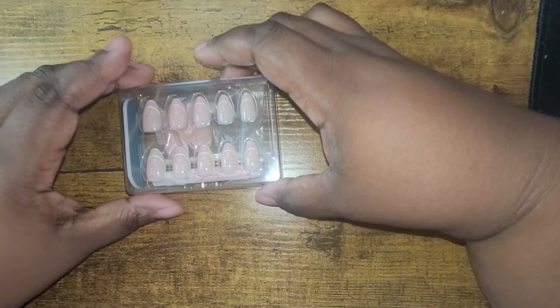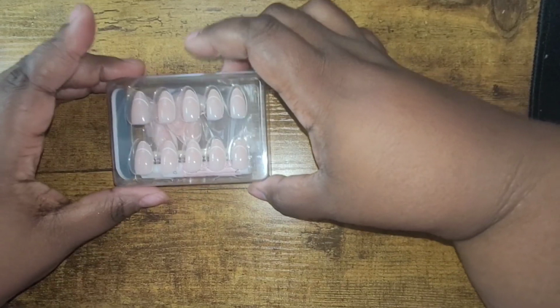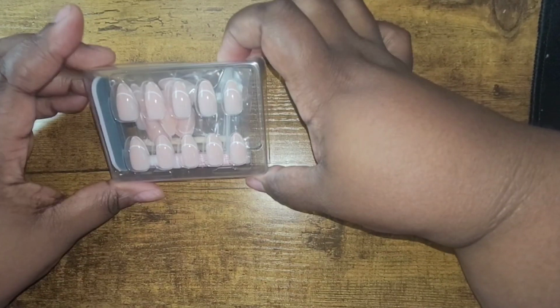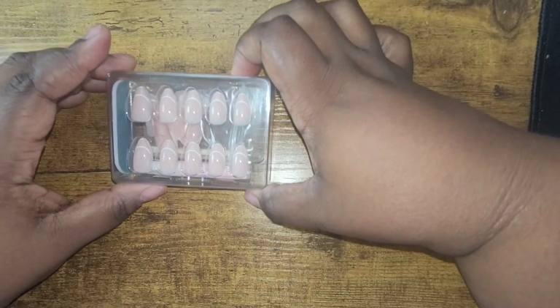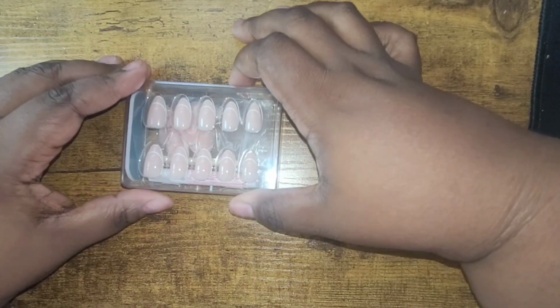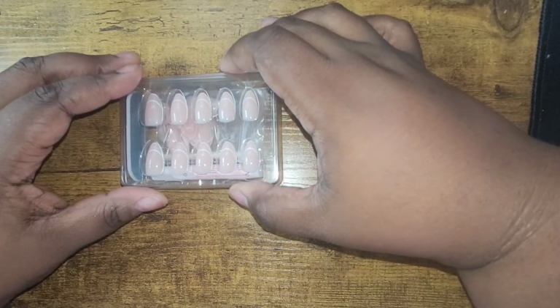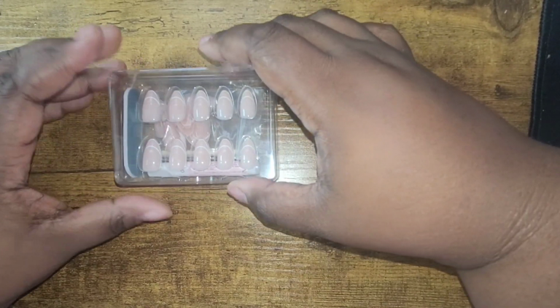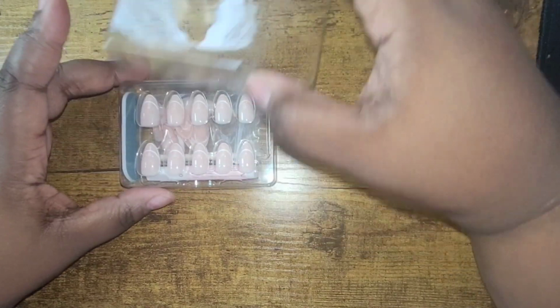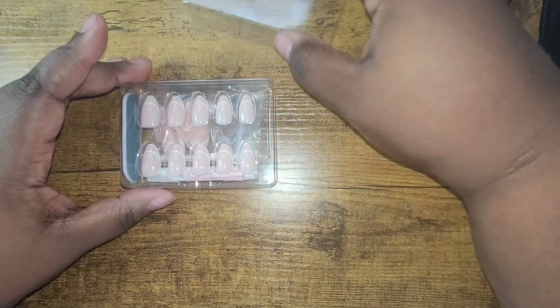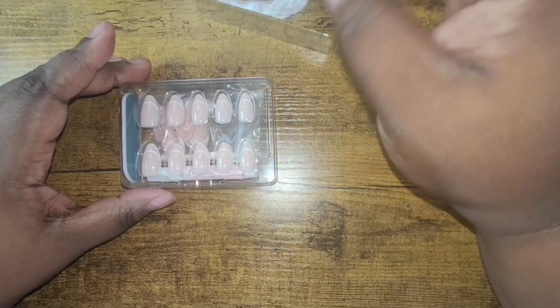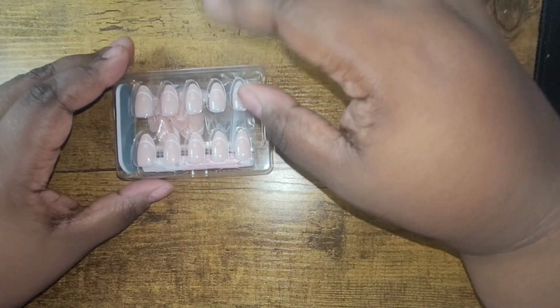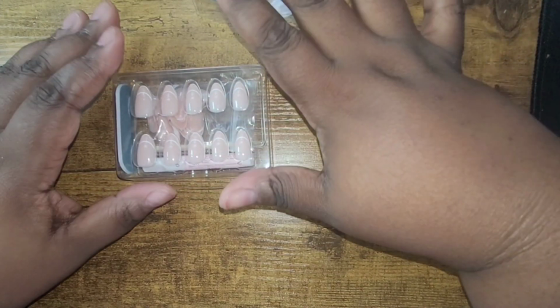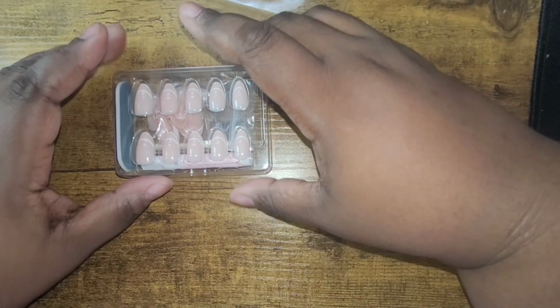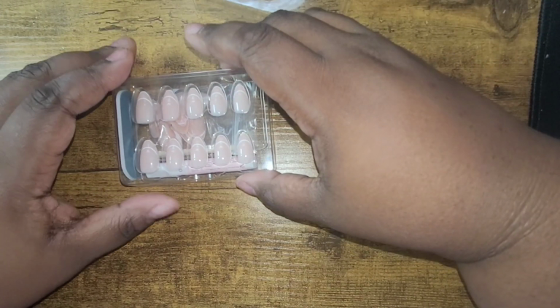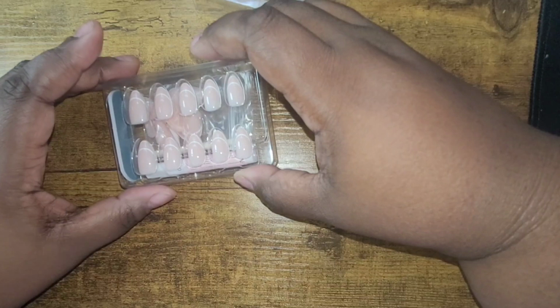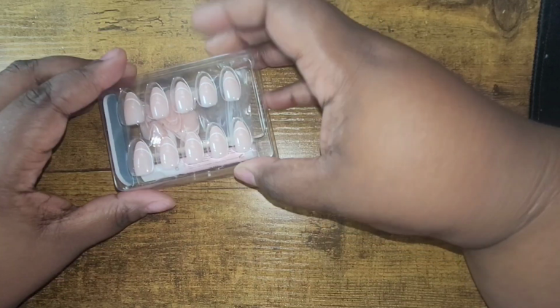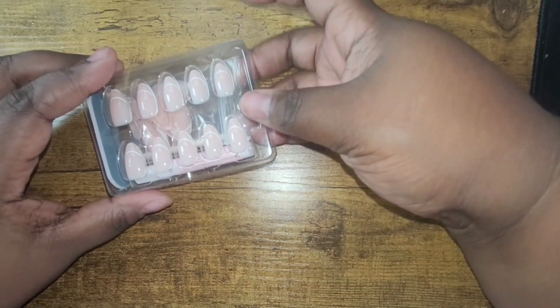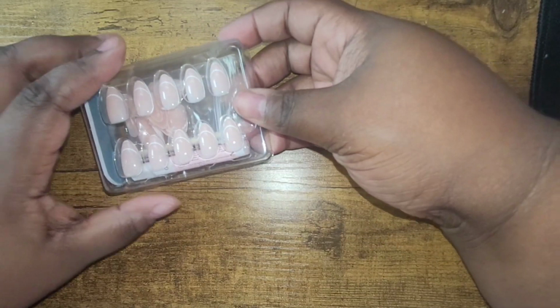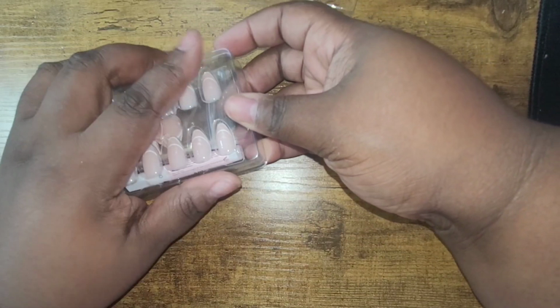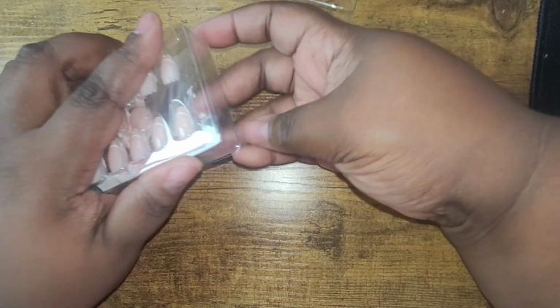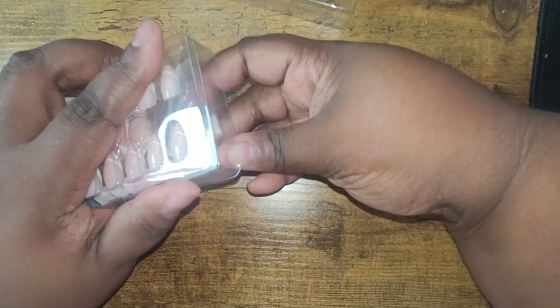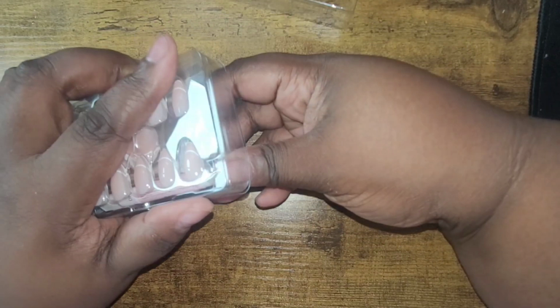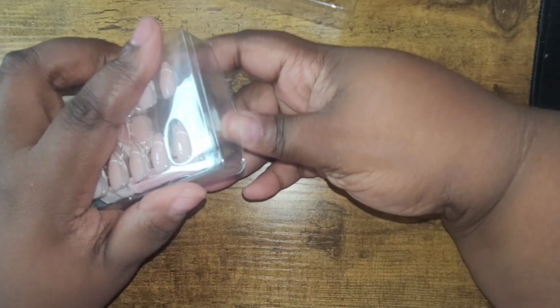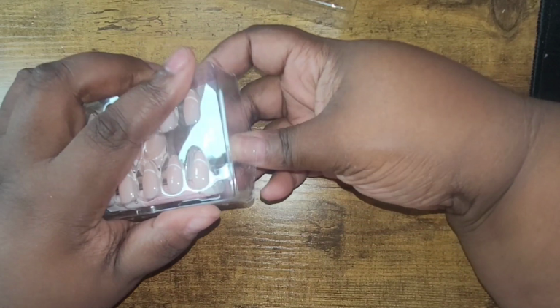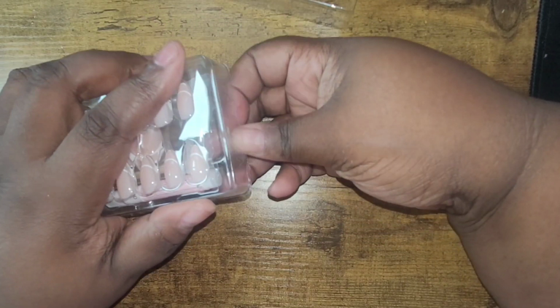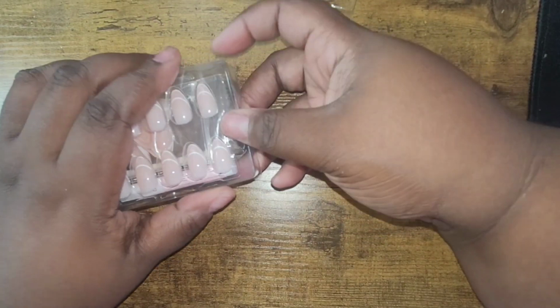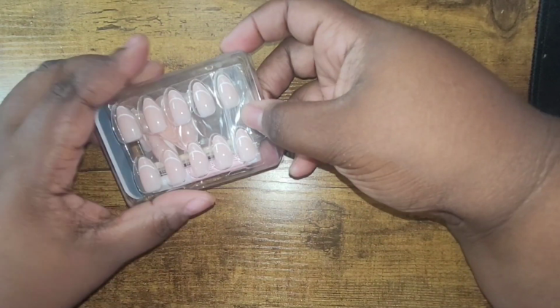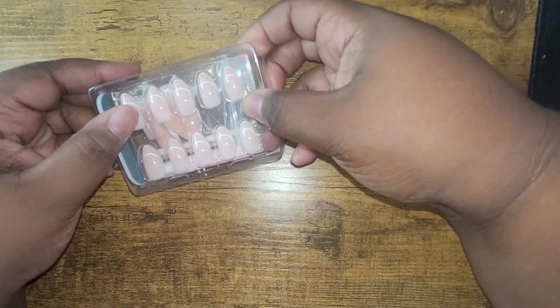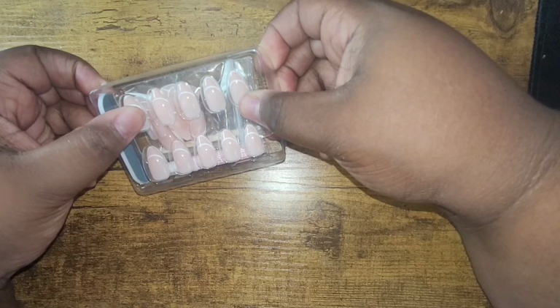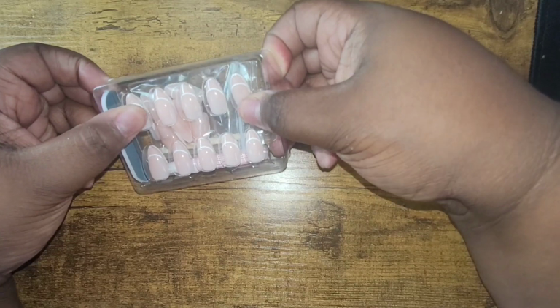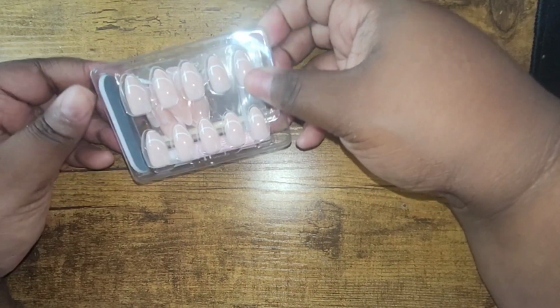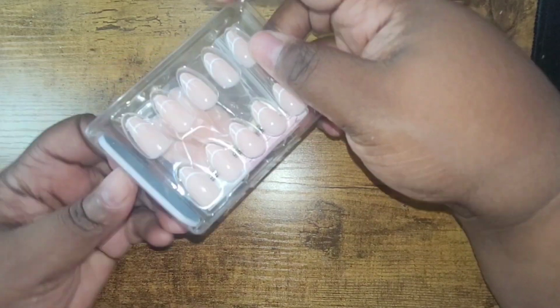All right, y'all. So let's test out the Glamnetic Press-On Nails, but we're going to do it in two different ways. Here's the package. I got it in the mail about a week after I ordered it, so it shipped pretty quickly.